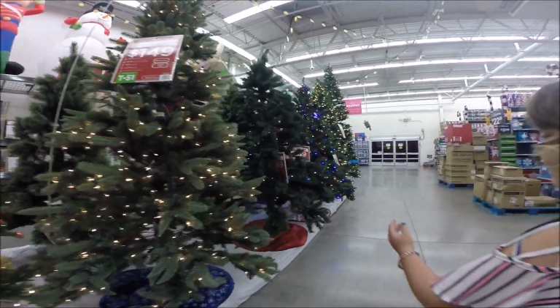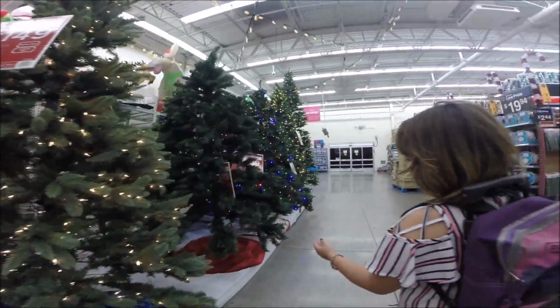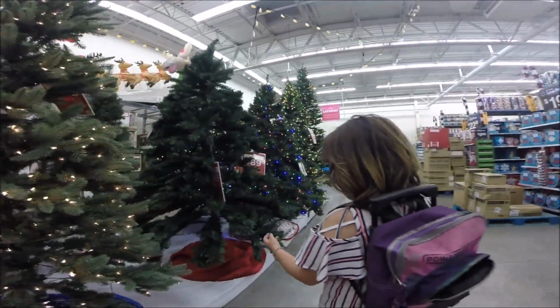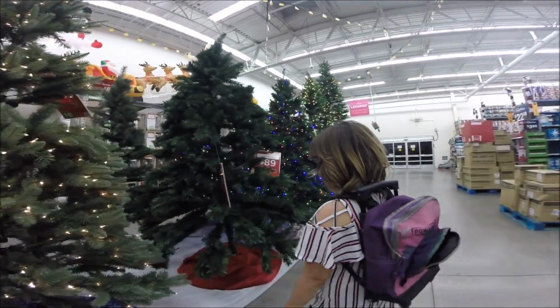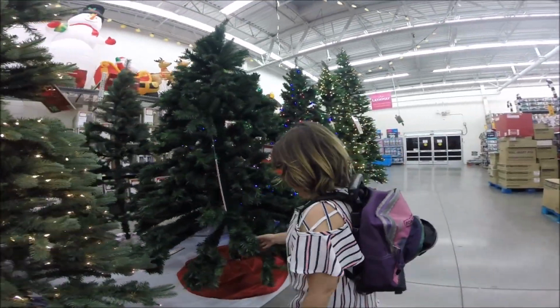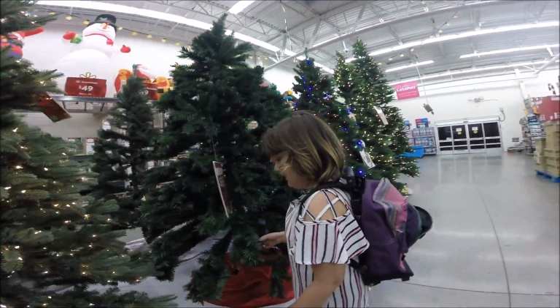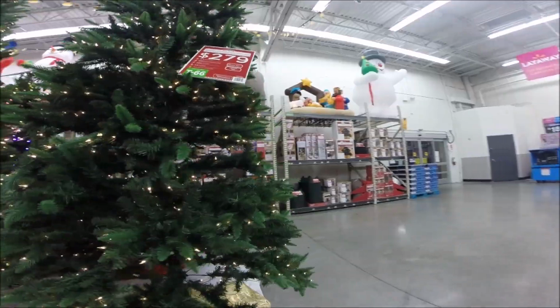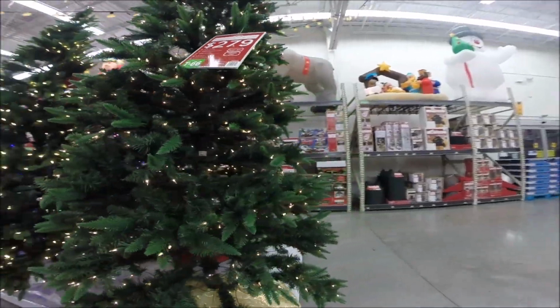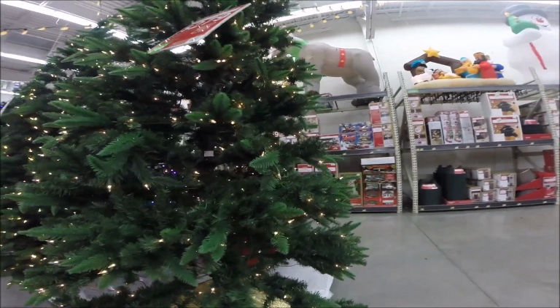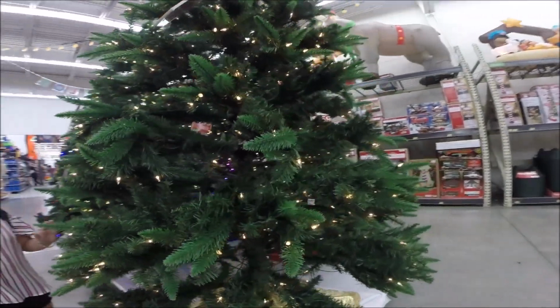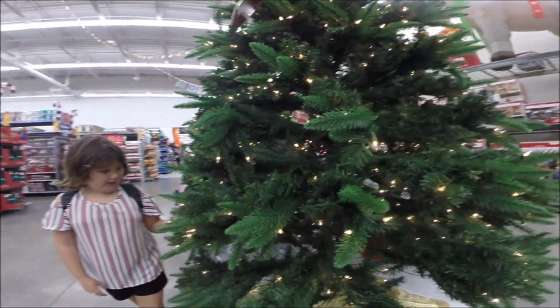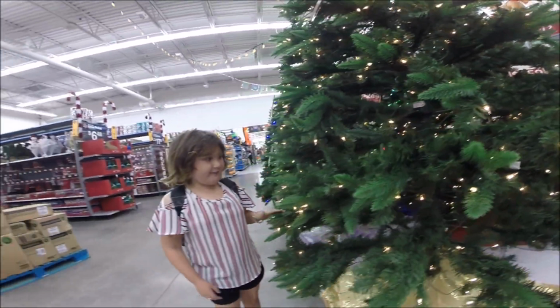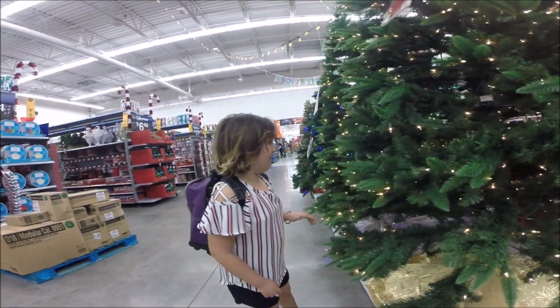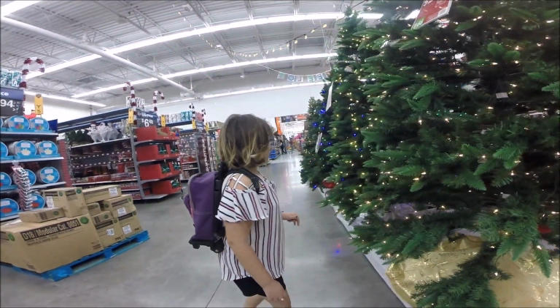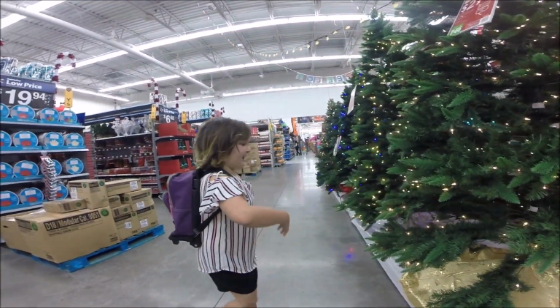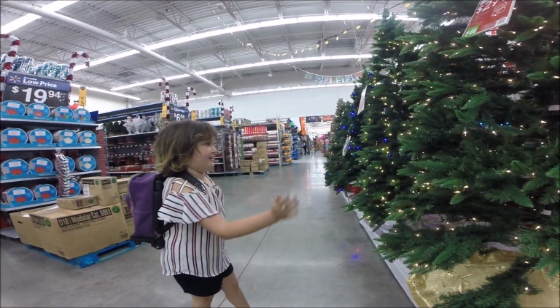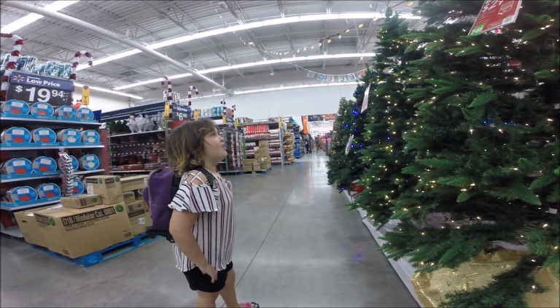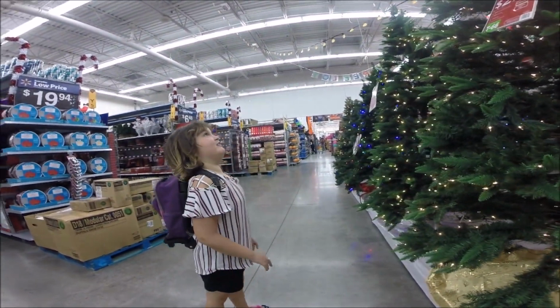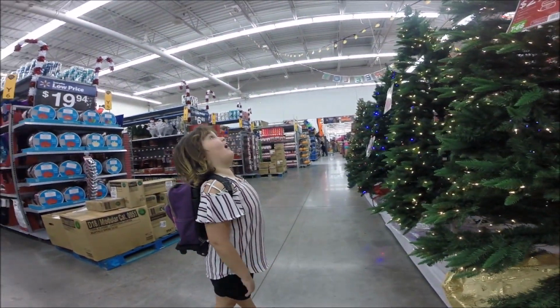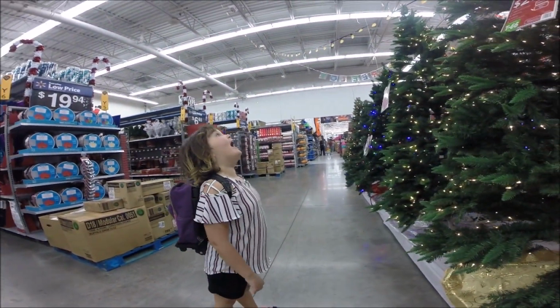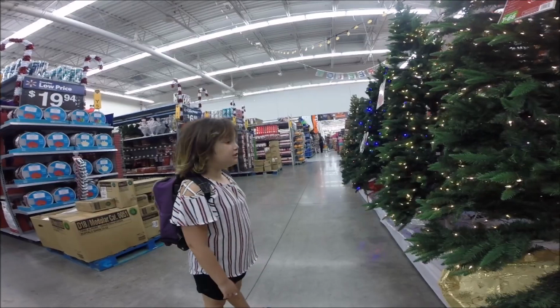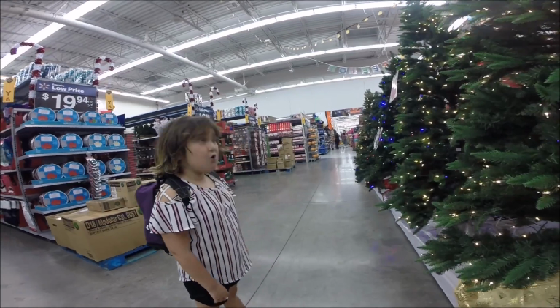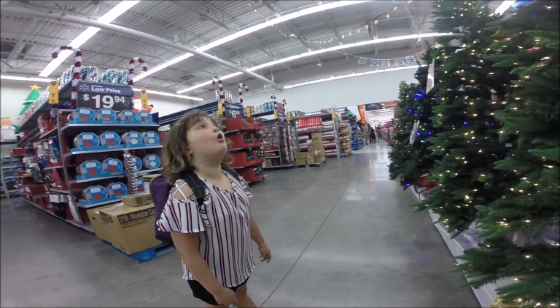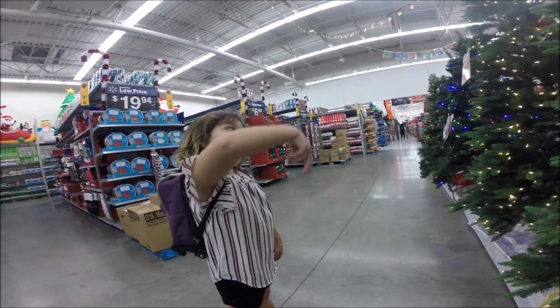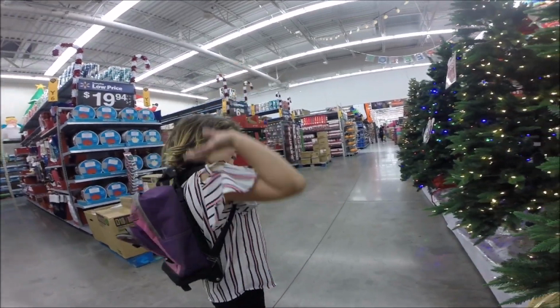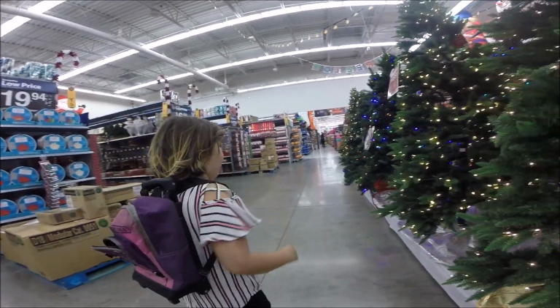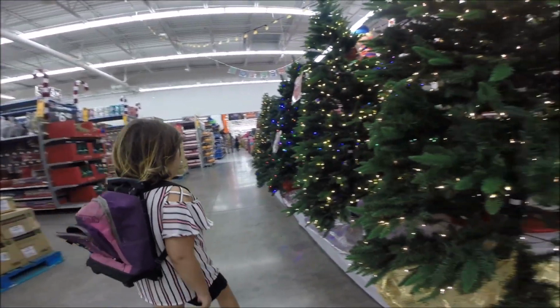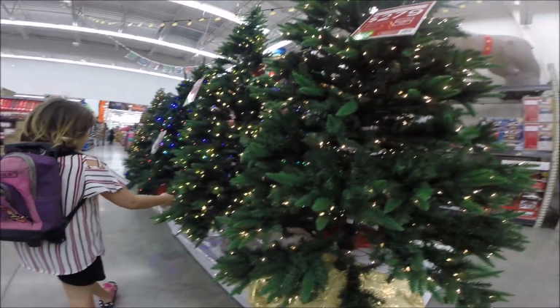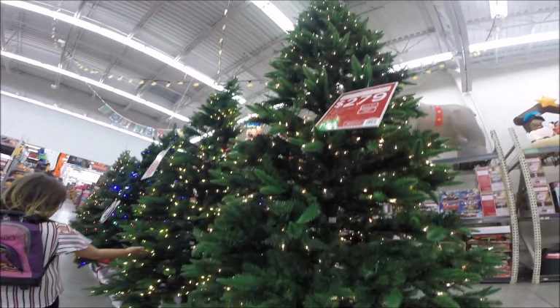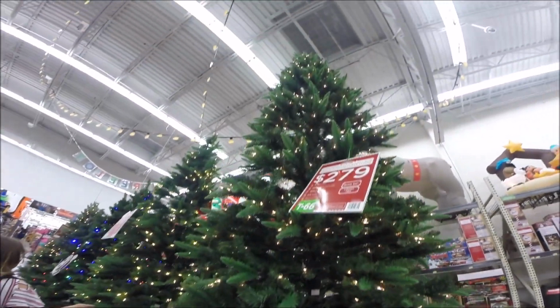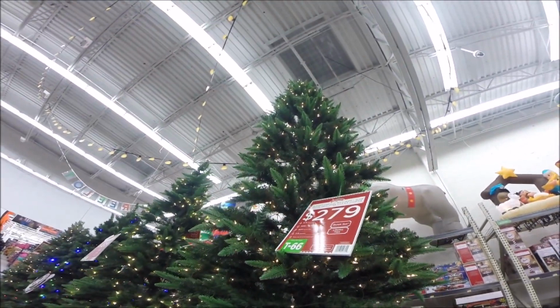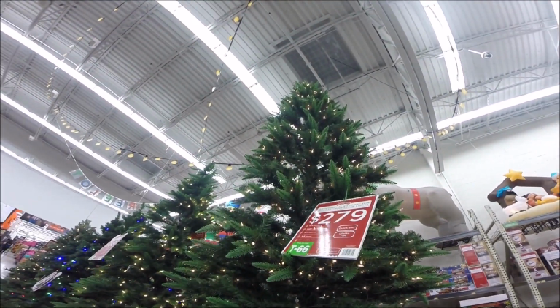These look like real Christmas presents, don't they? Look at this. This one's got head-to-toe gold on it. That is pretty tall, huh?